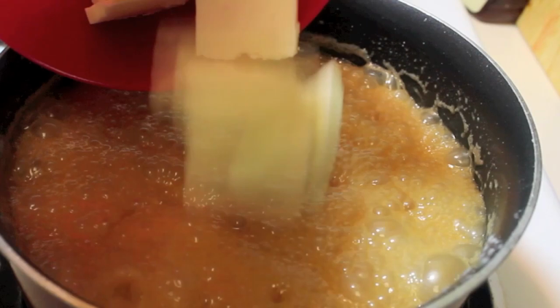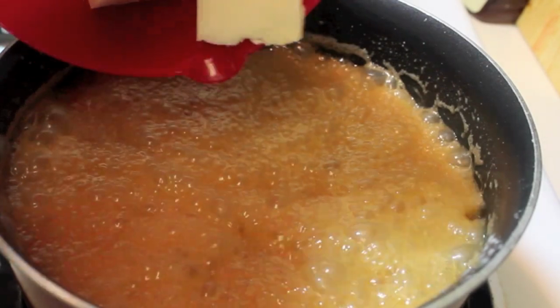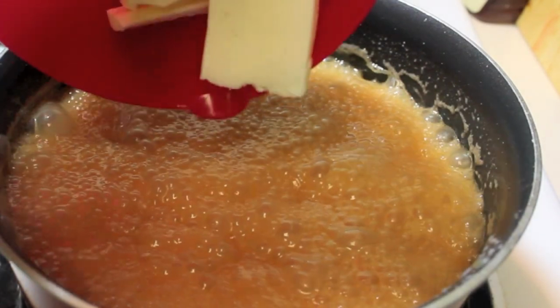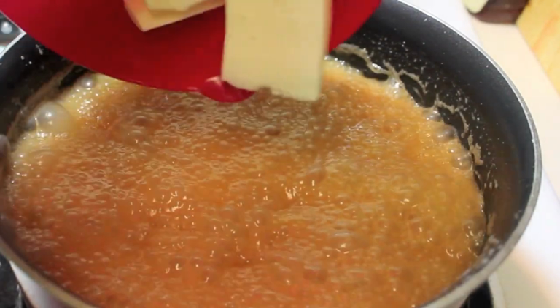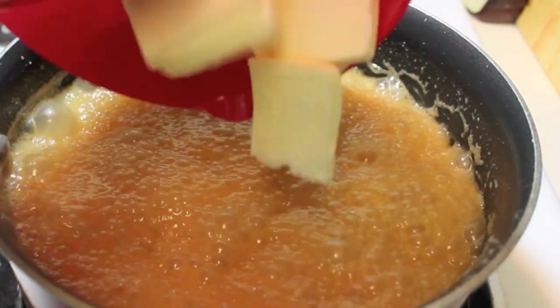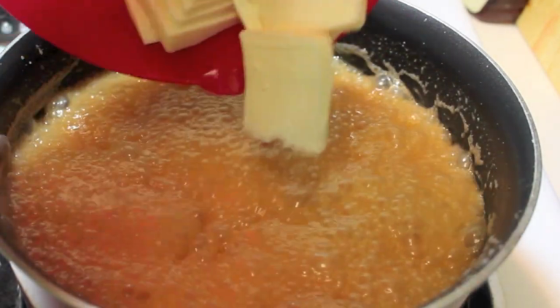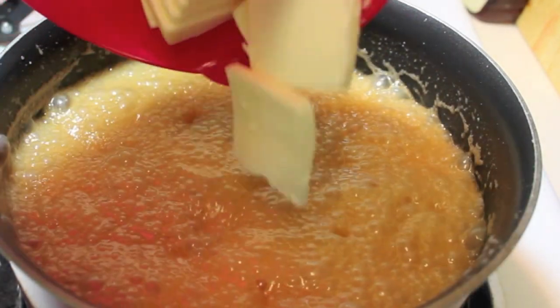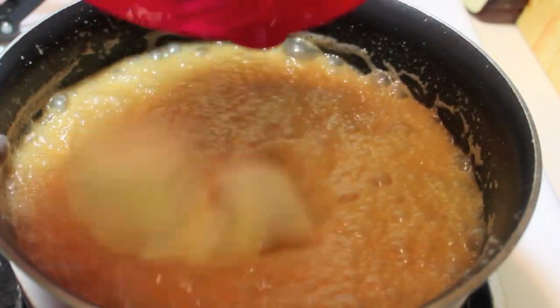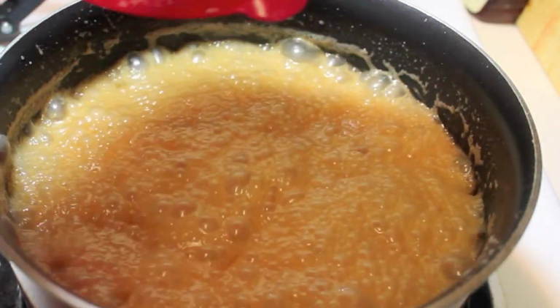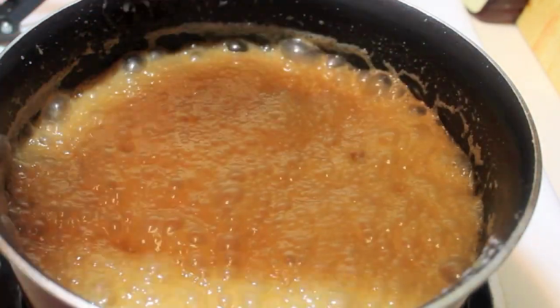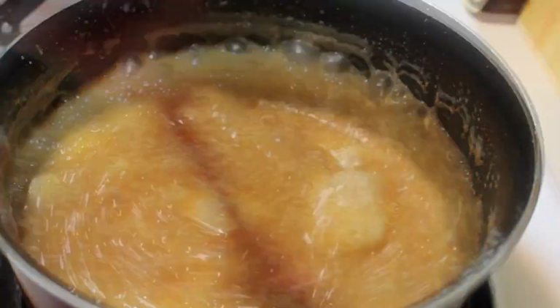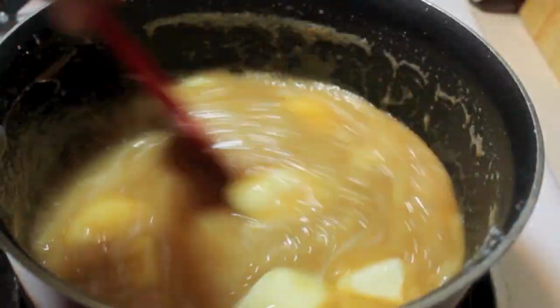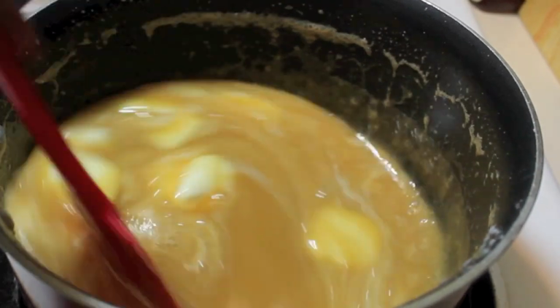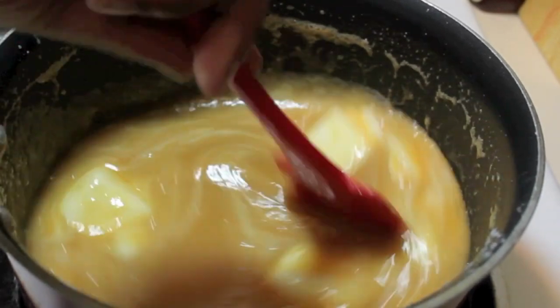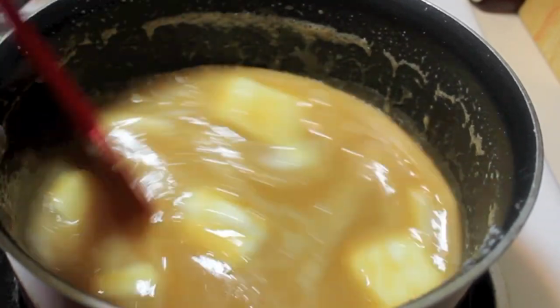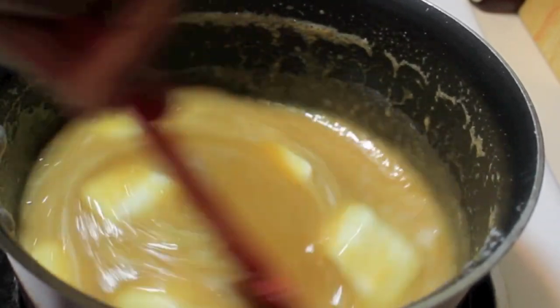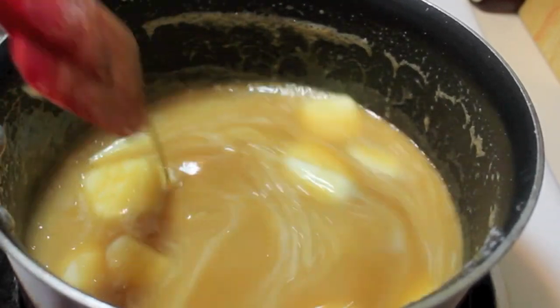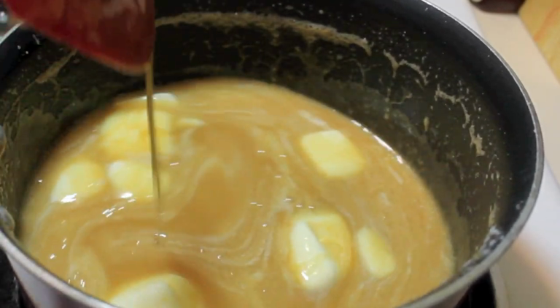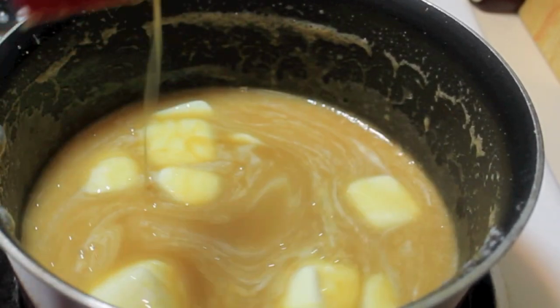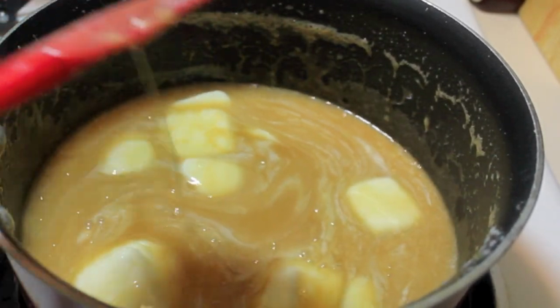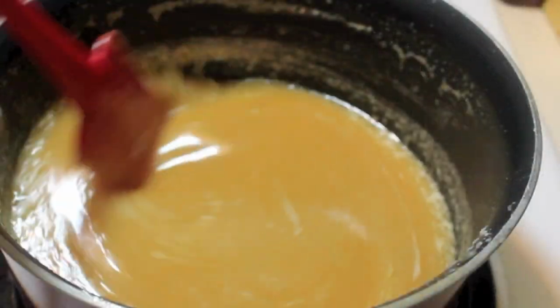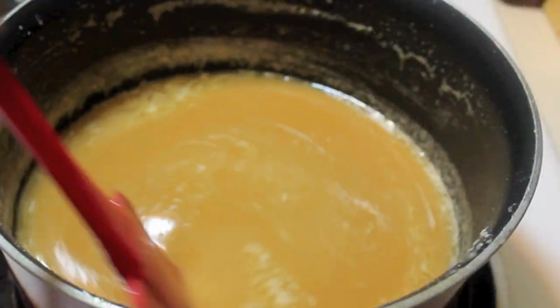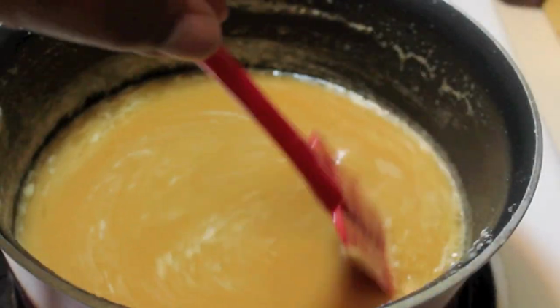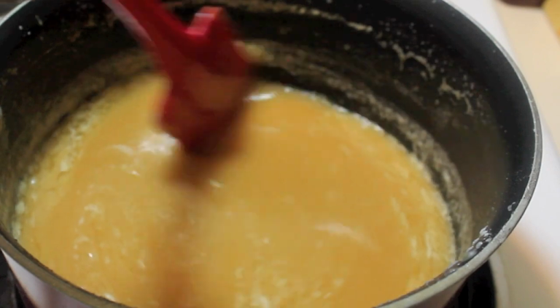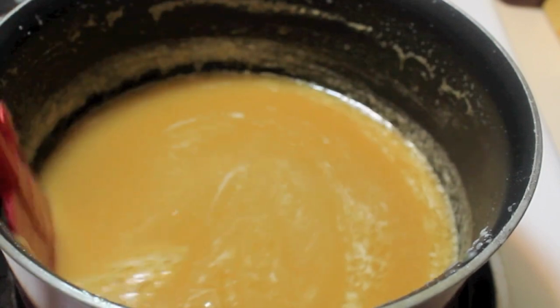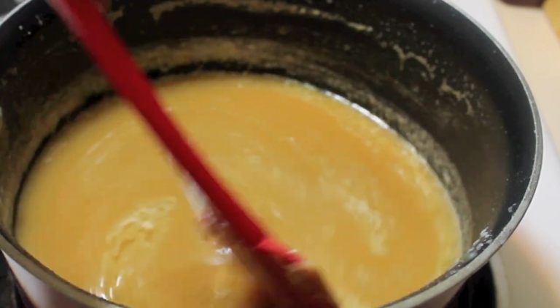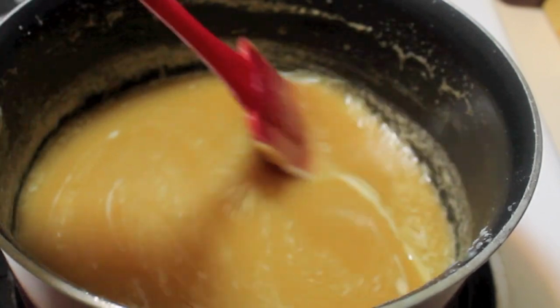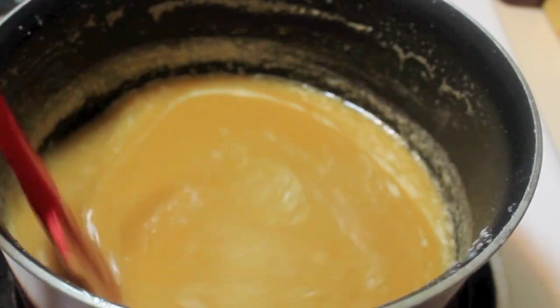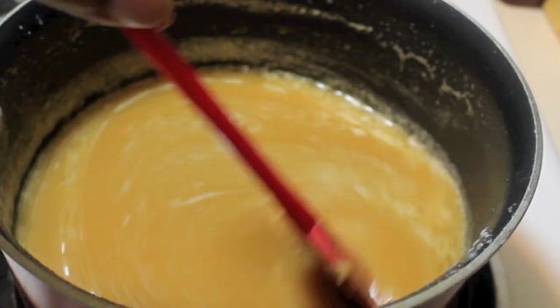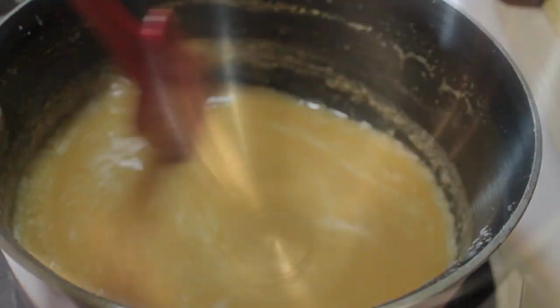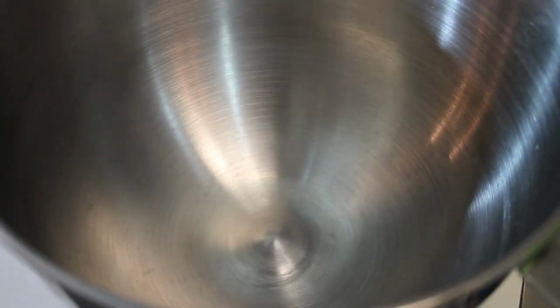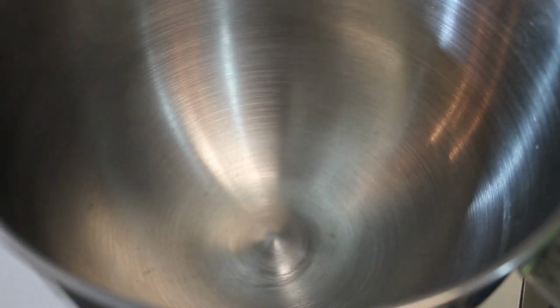Then you're going to remove it from the heat and start adding in the butter. Mix everything until the butter is all melted. Now we're going to remove this from the heat, and at this time you would add in your vanilla extract — I almost forgot, but I'll show you where I added it.